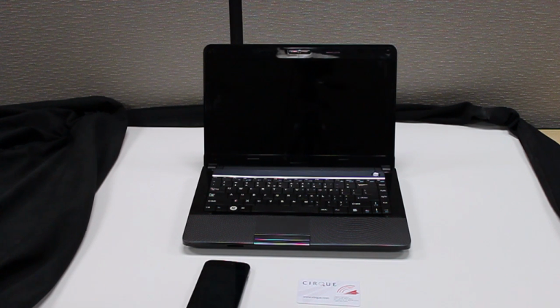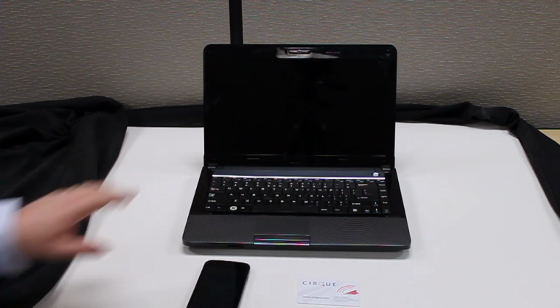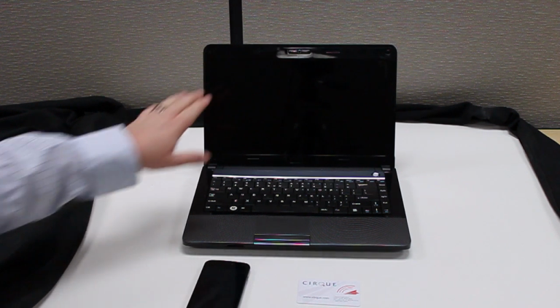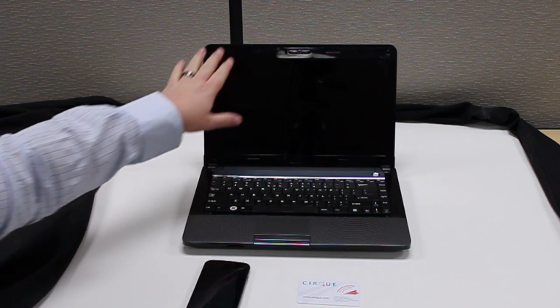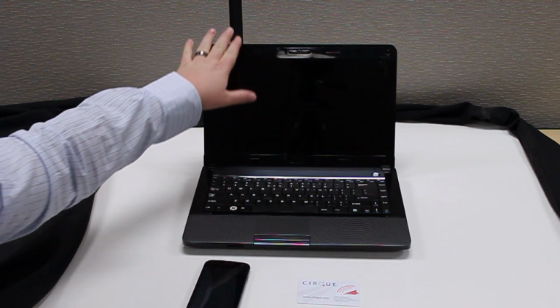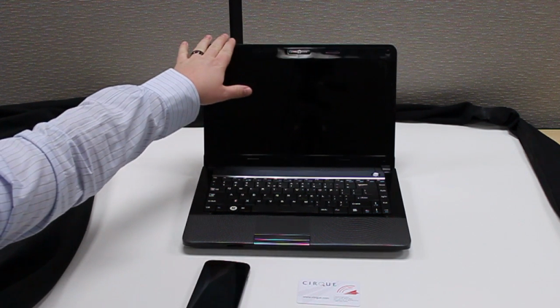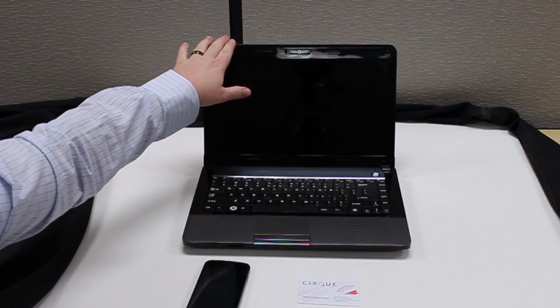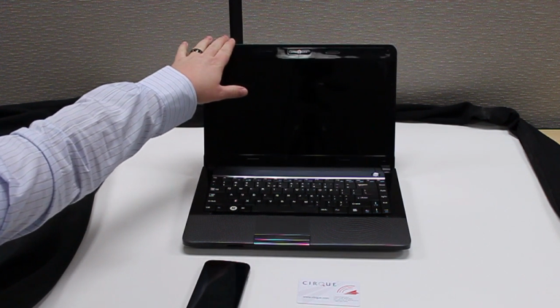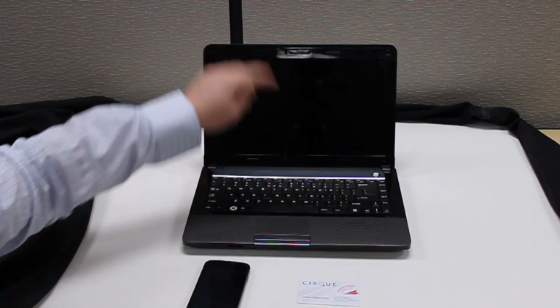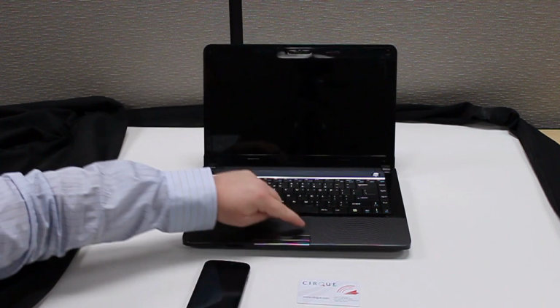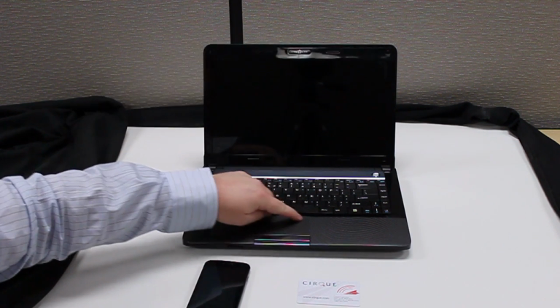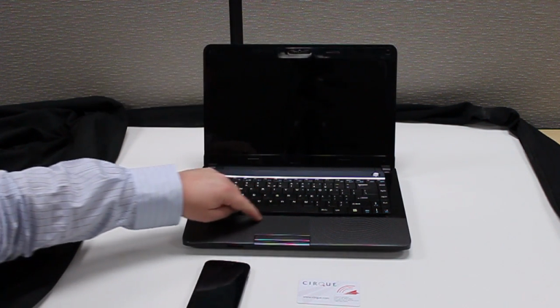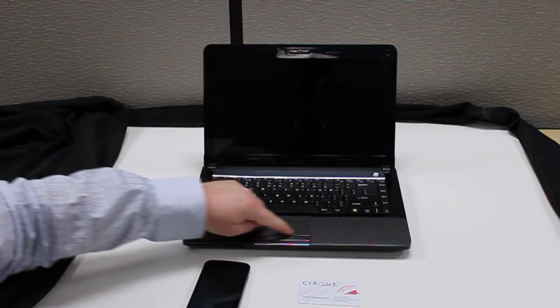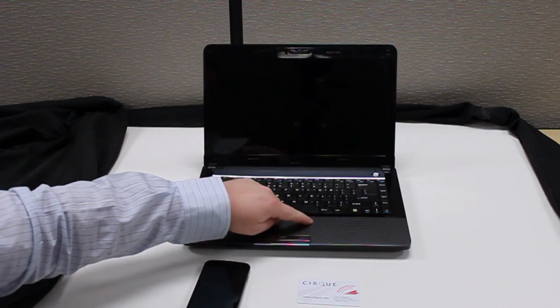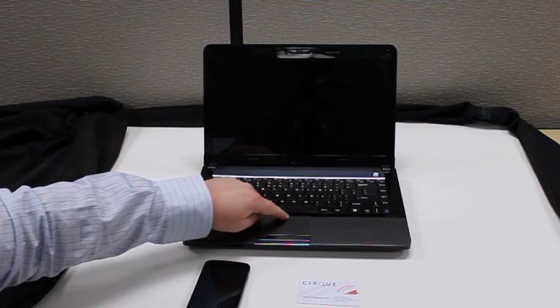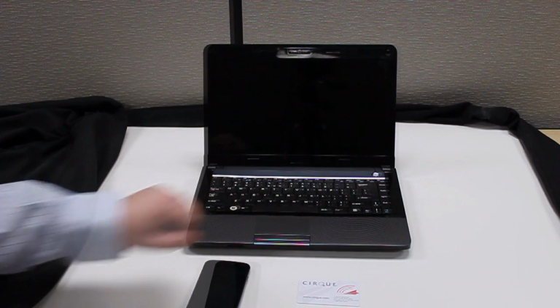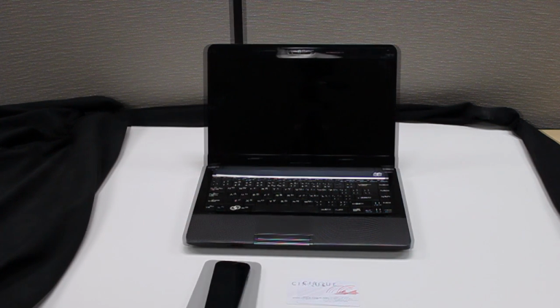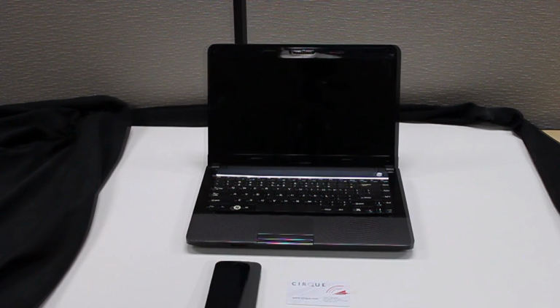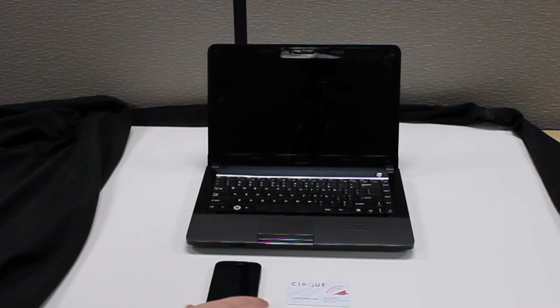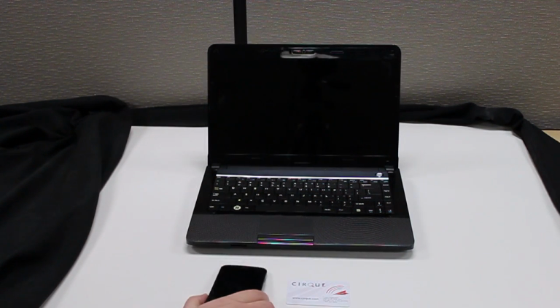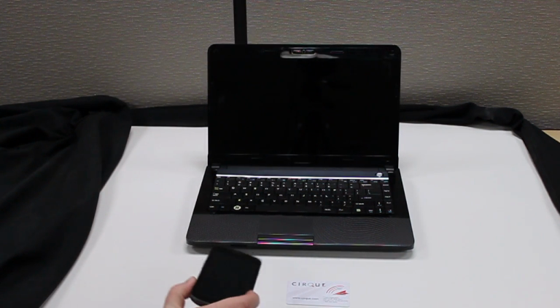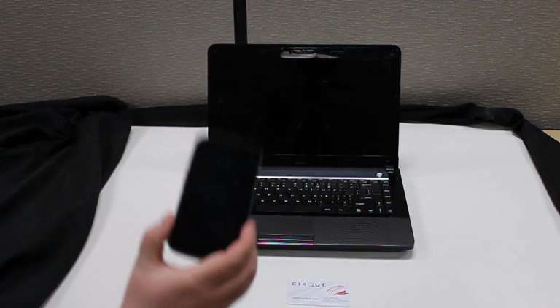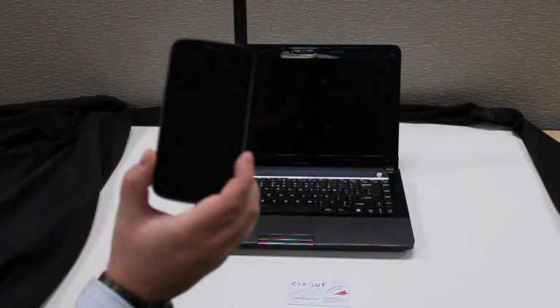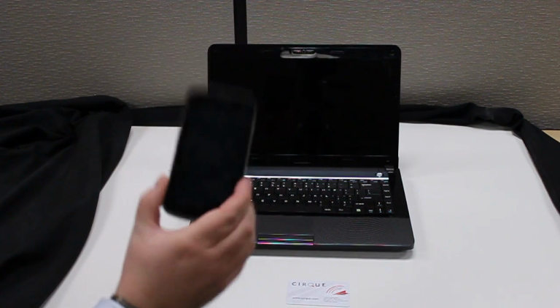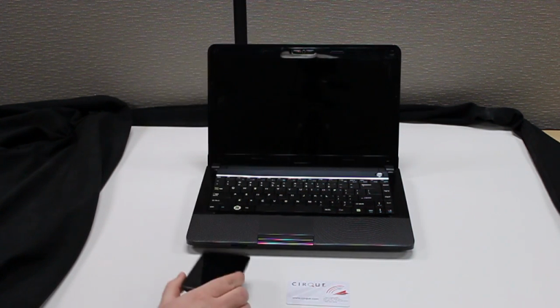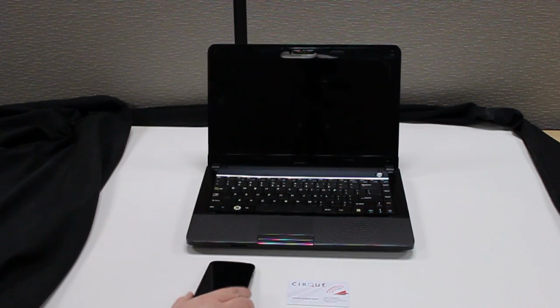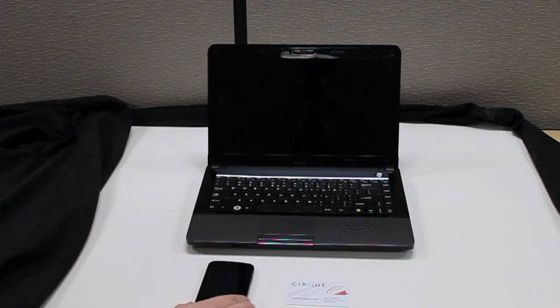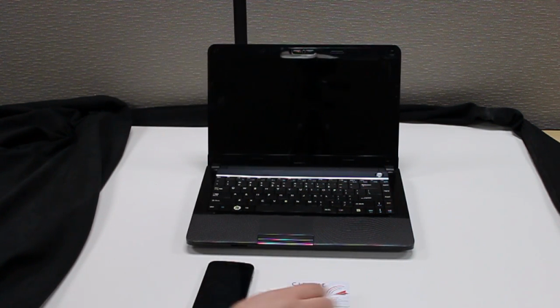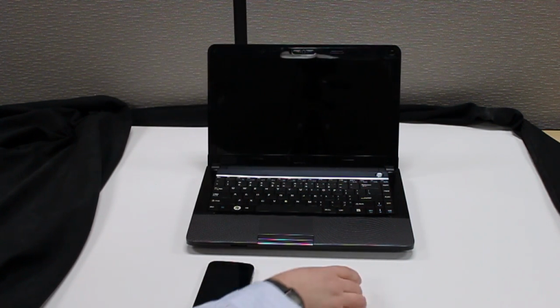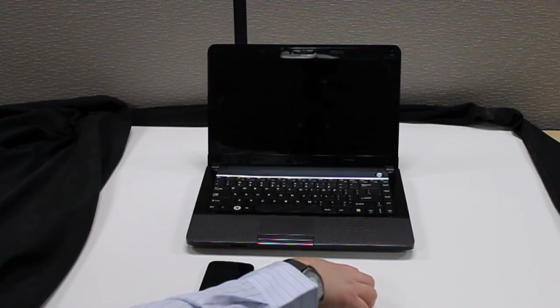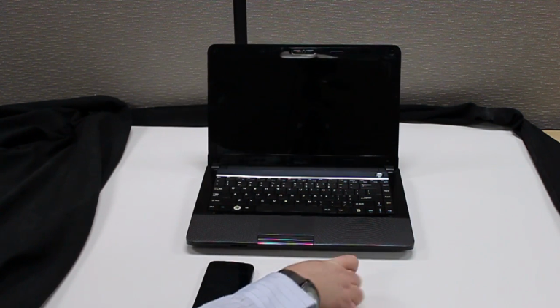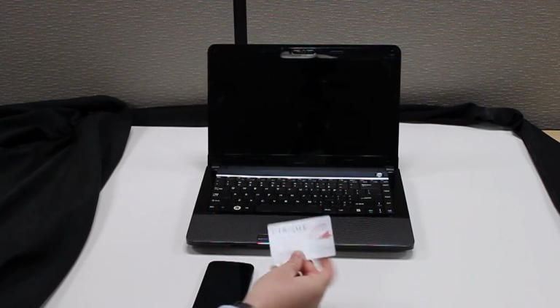This demonstration includes a GlidePoint NFC trackpad installed on this laptop computer, and the NFC communication will take place between the trackpad and both this Galaxy Nexus and this MyFair NFC card.